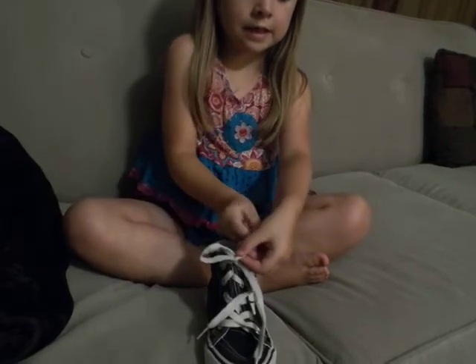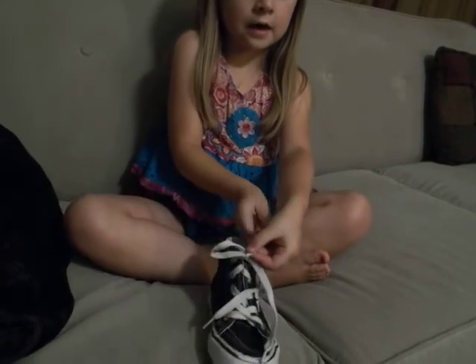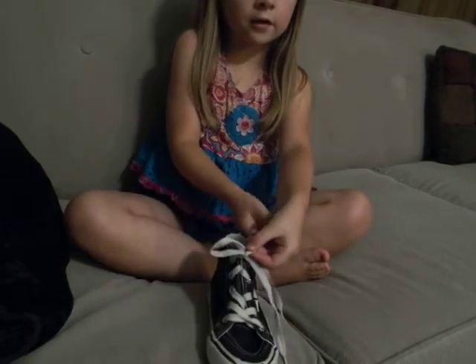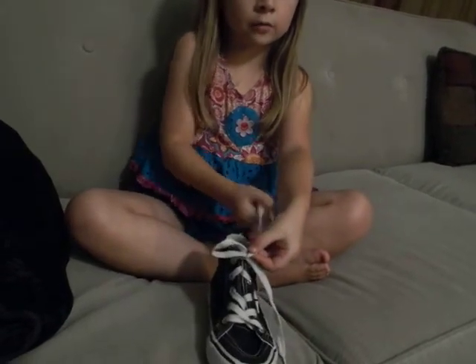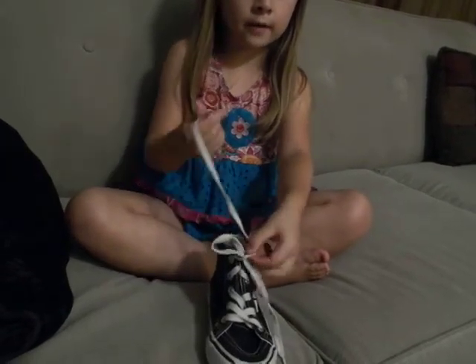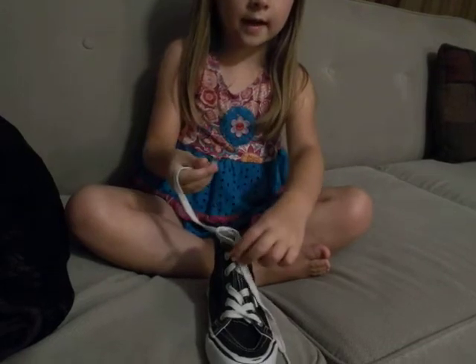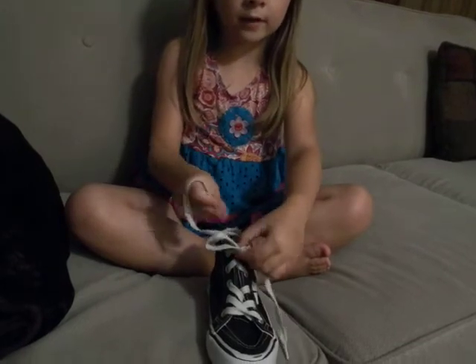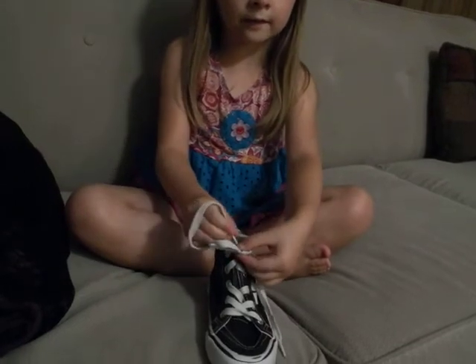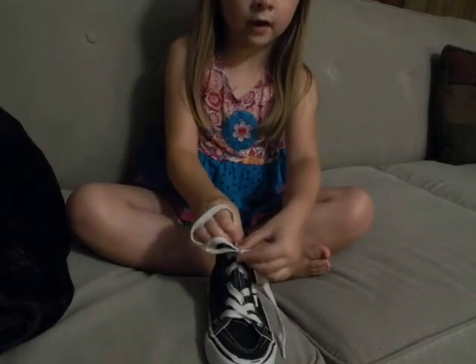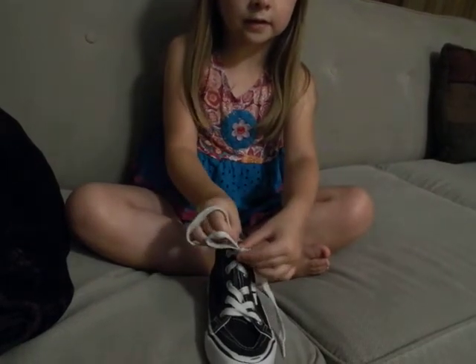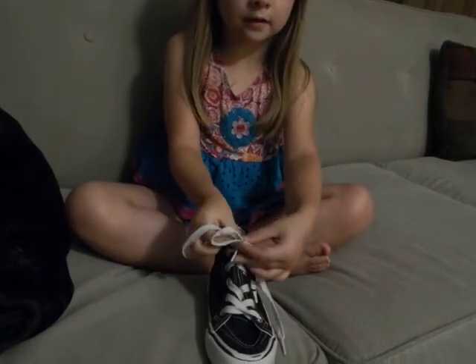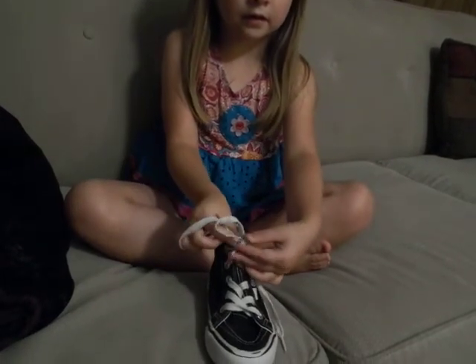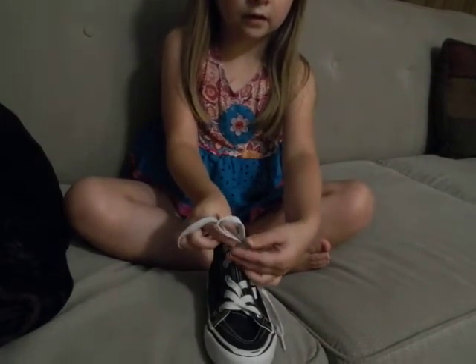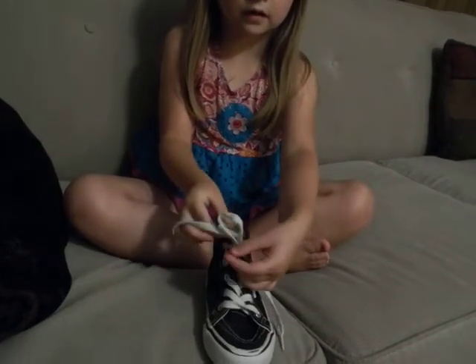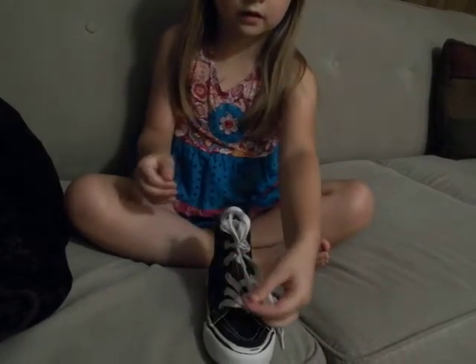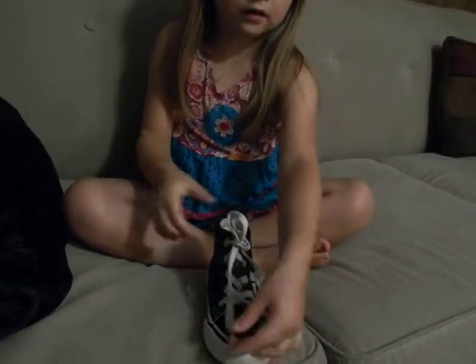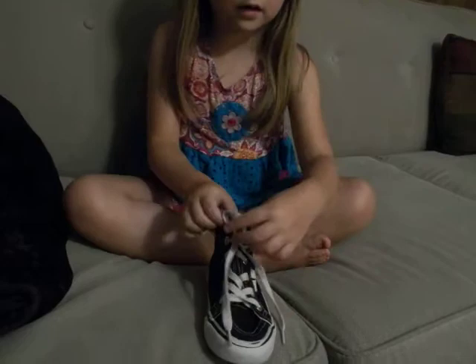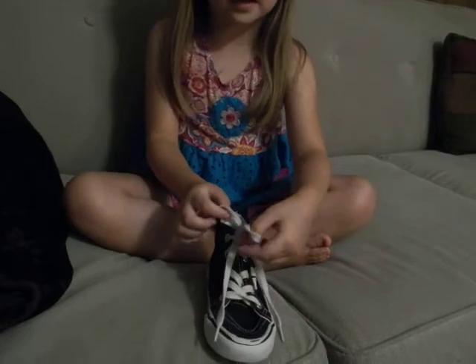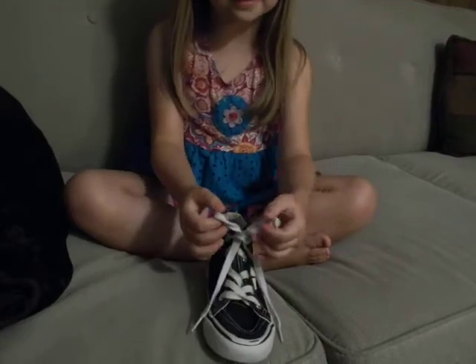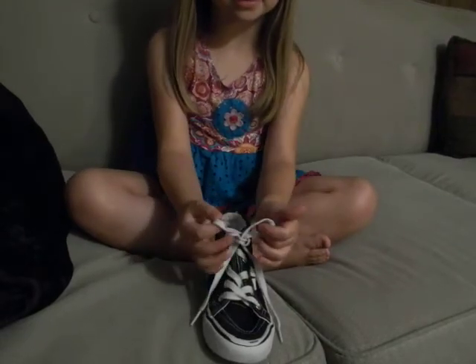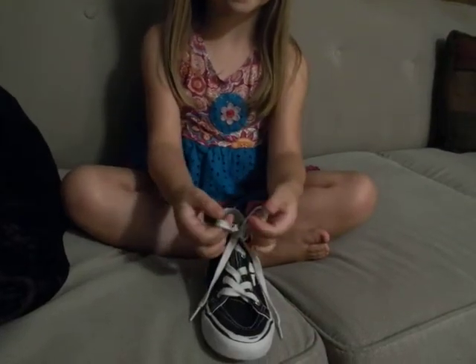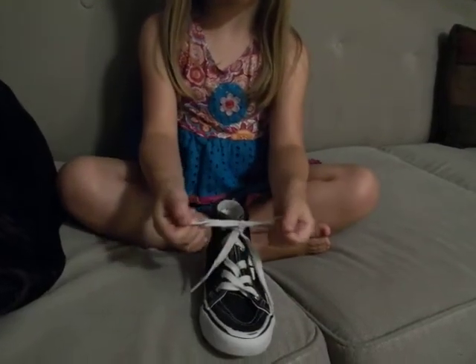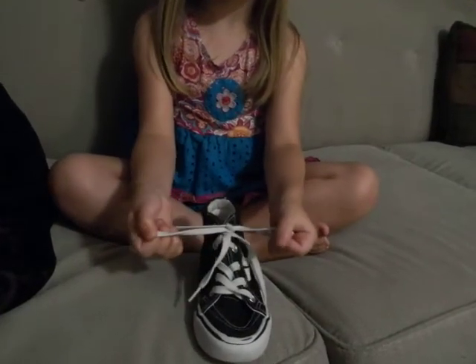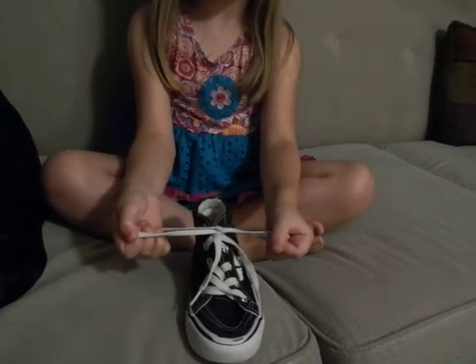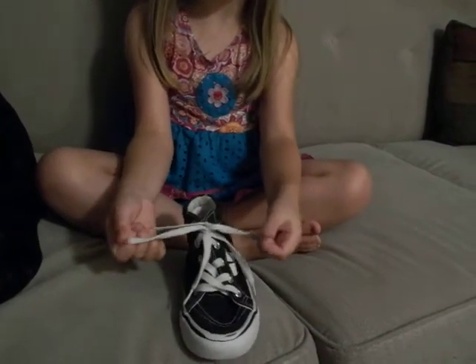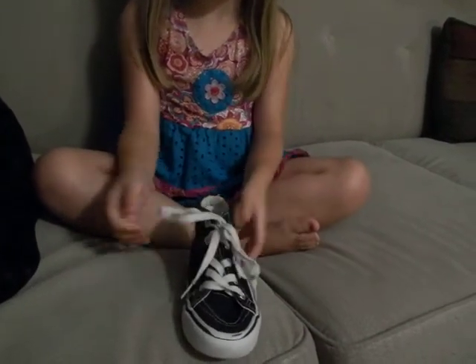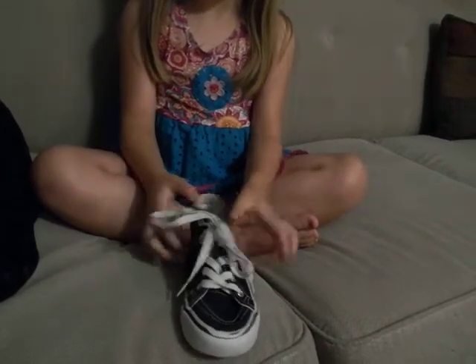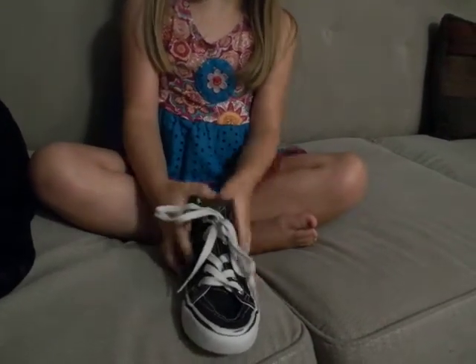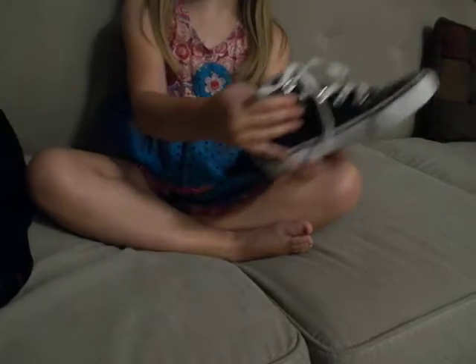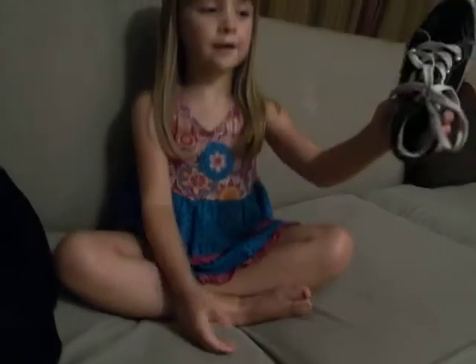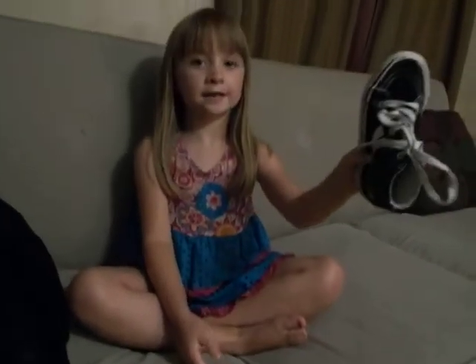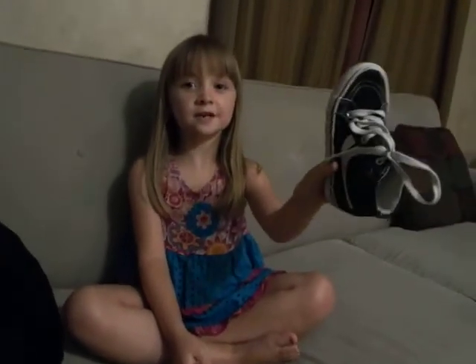Take the other loop and put it in the knot. You'll see these two things, and then pull. And that's how you tie your shoe.